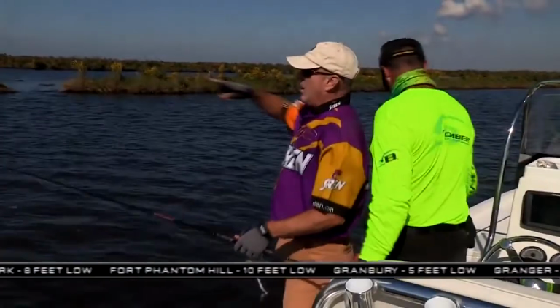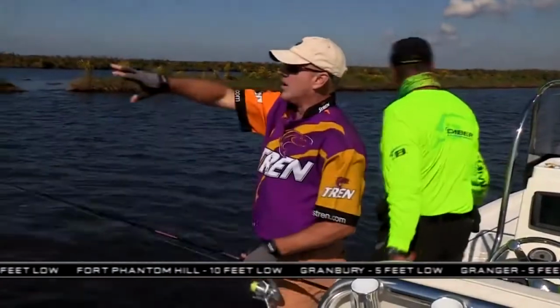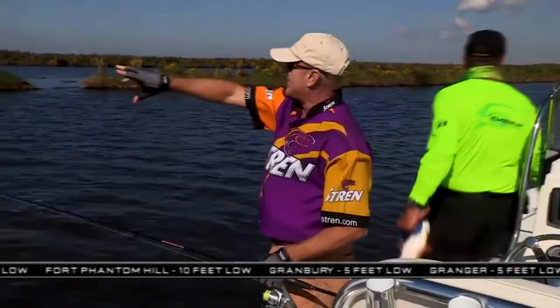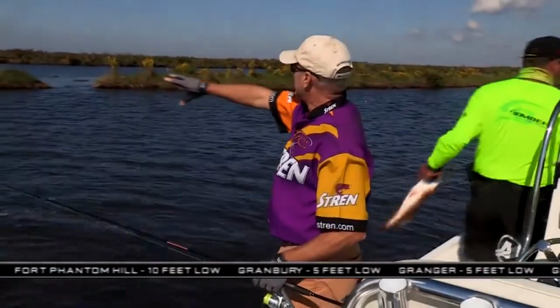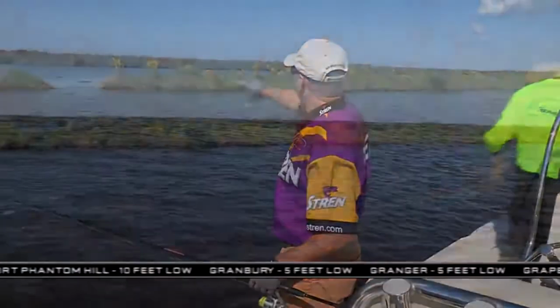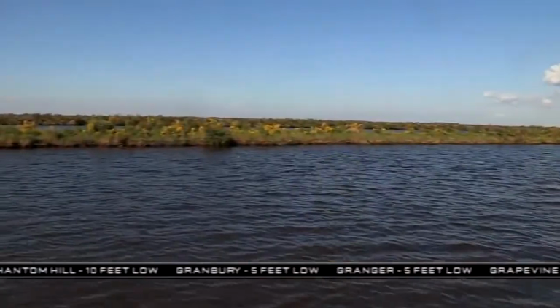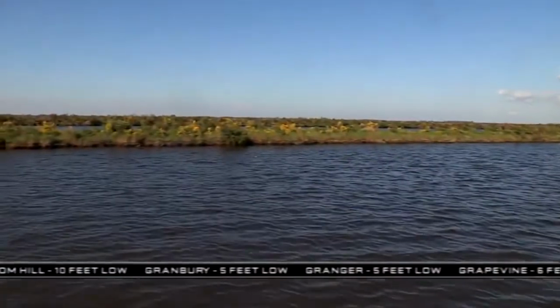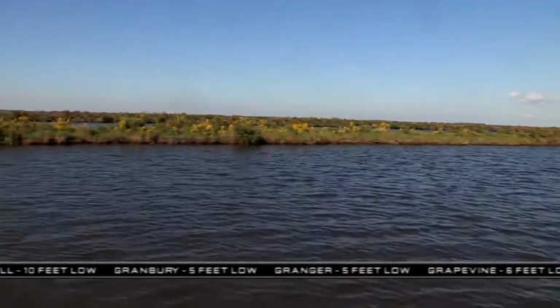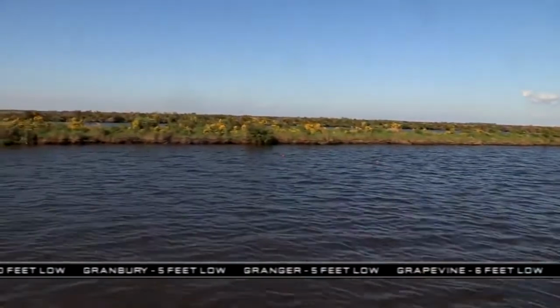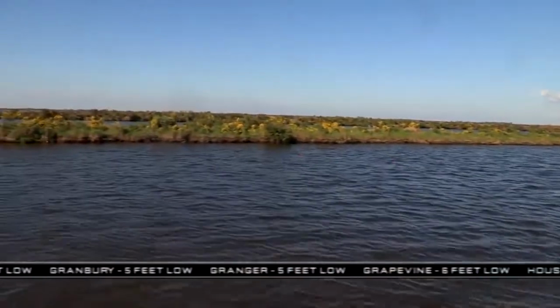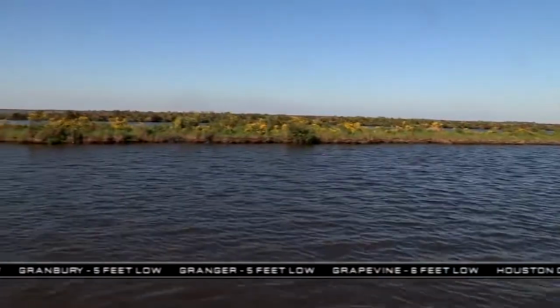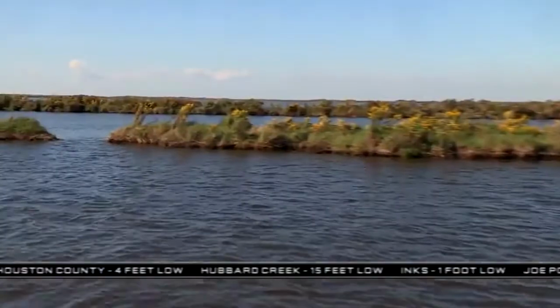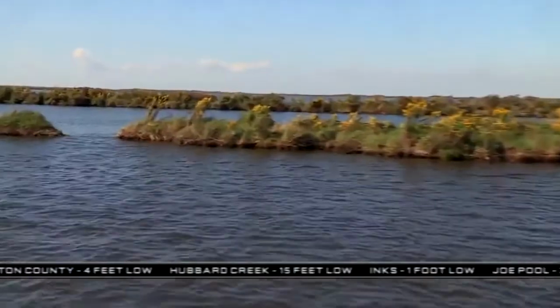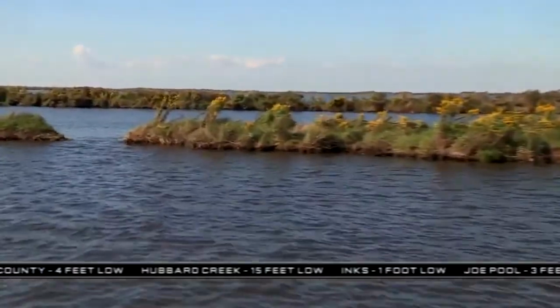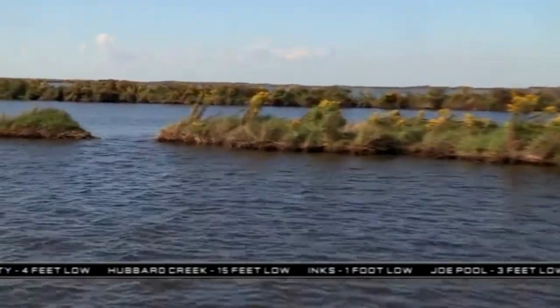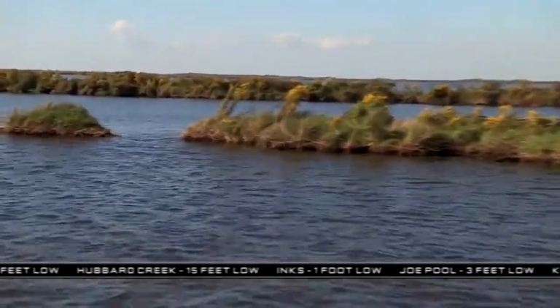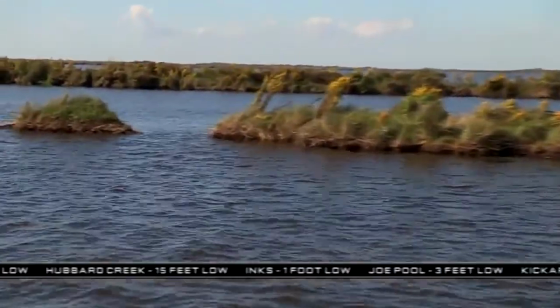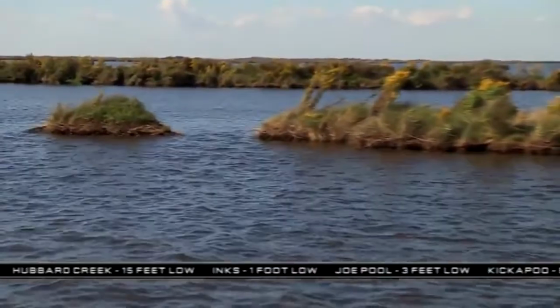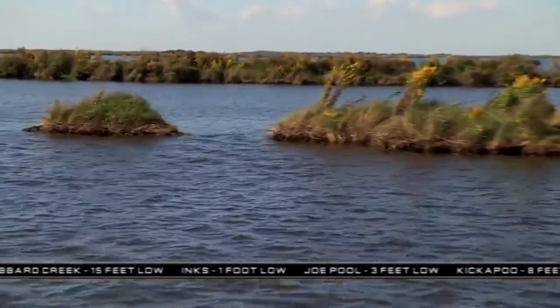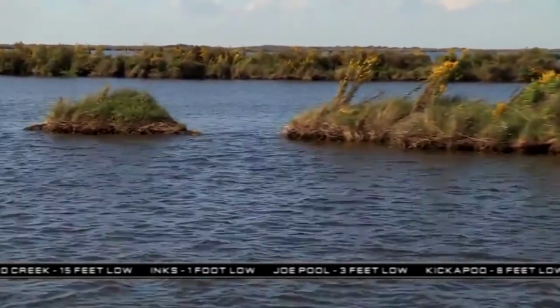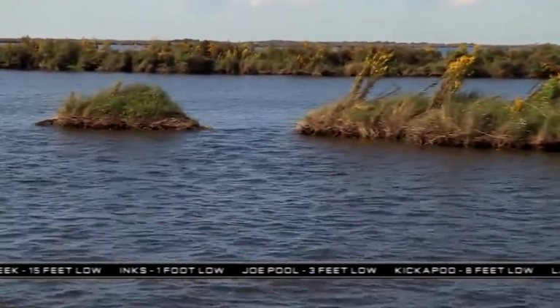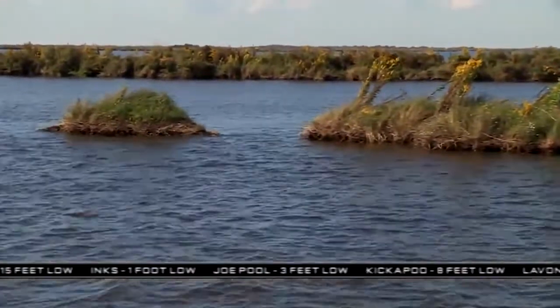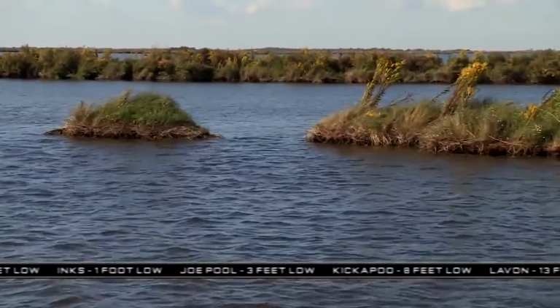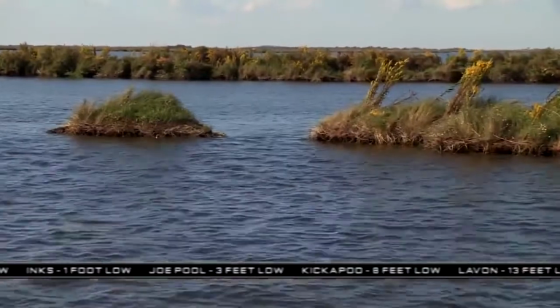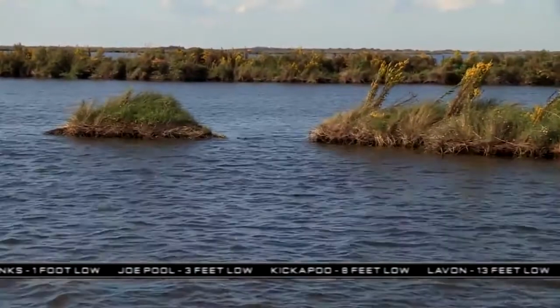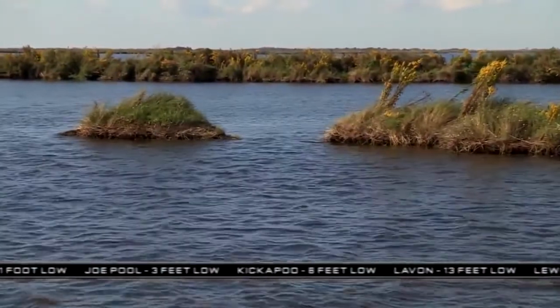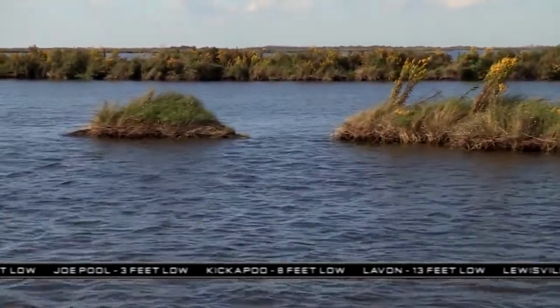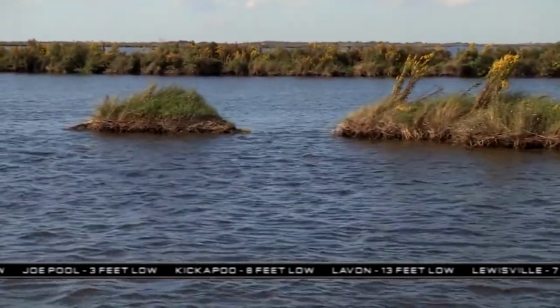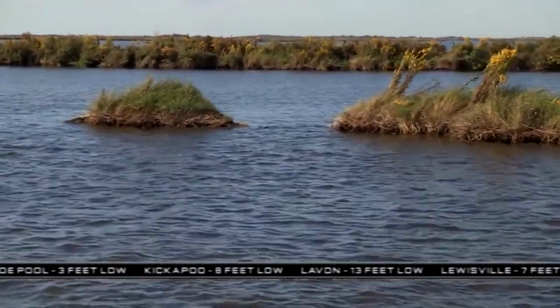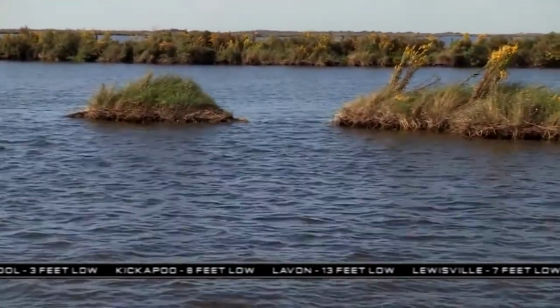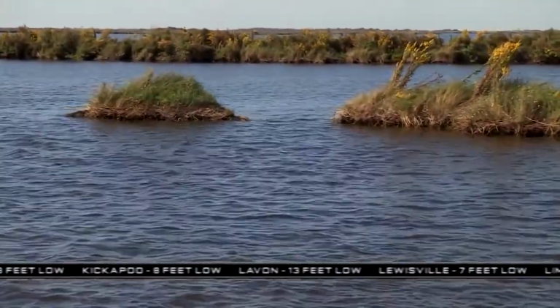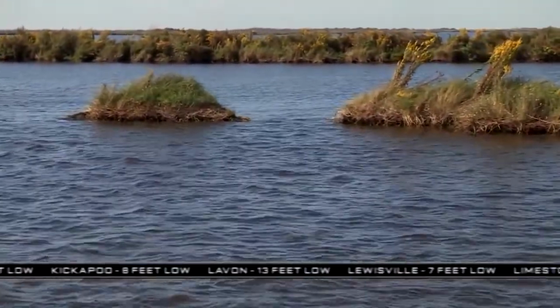All along here, we've got these little strip islands, and you can see all these behind us here. It's just one long road strip after the next. But every once in a while, you'll have a little cut, like this one right here. And that fish came right out of that cut.